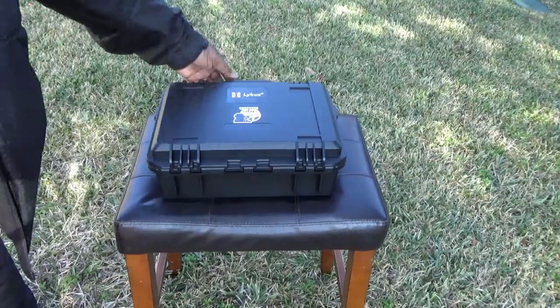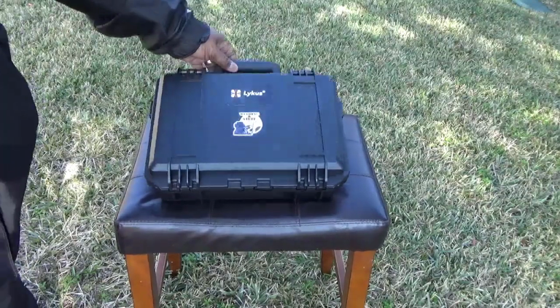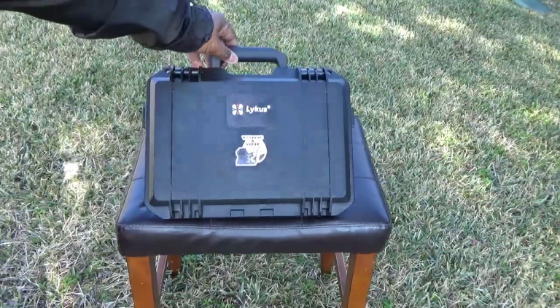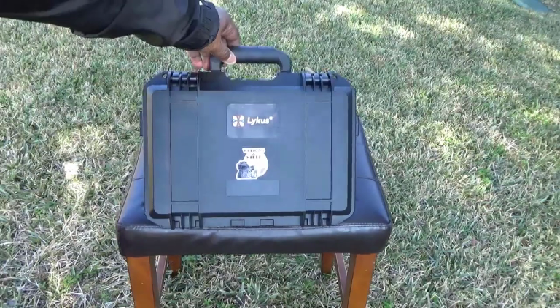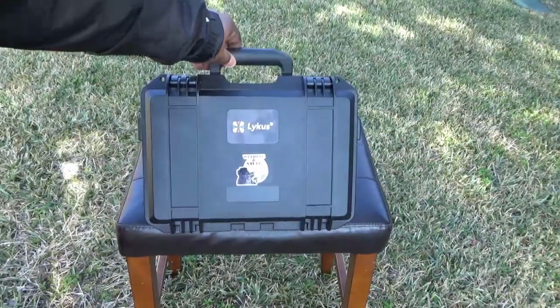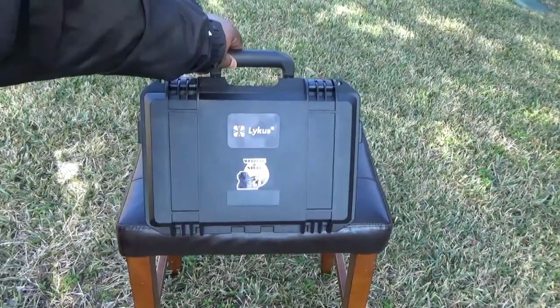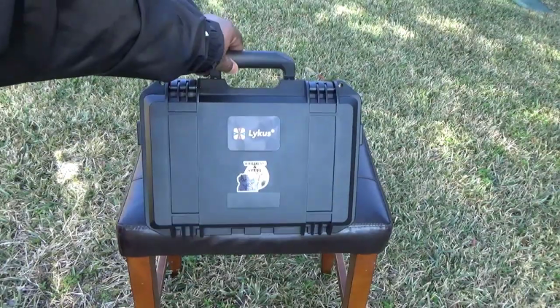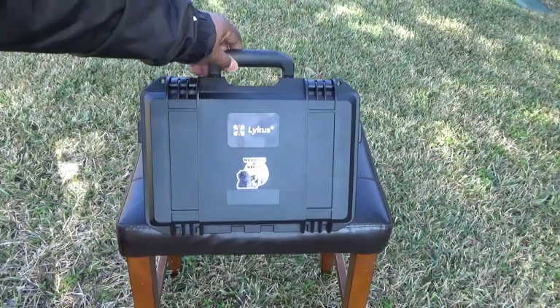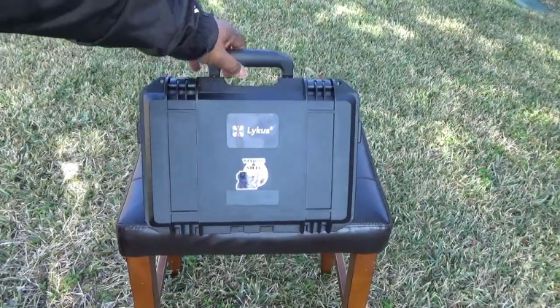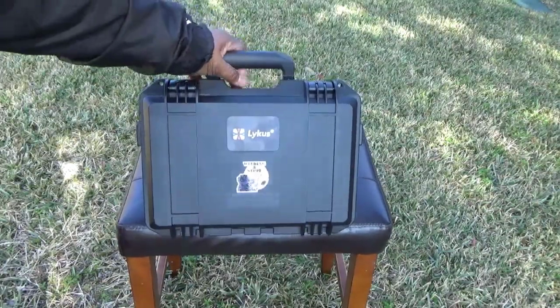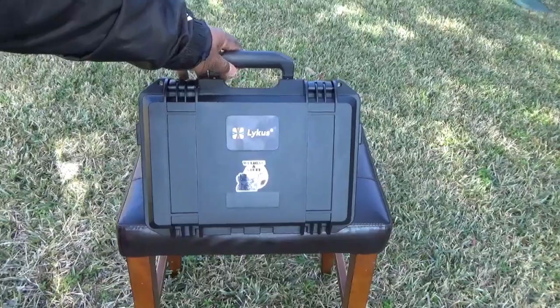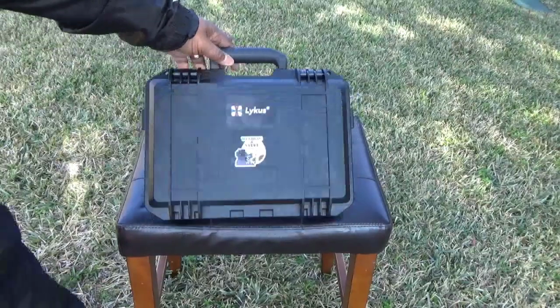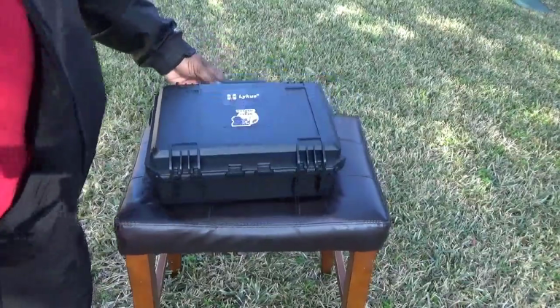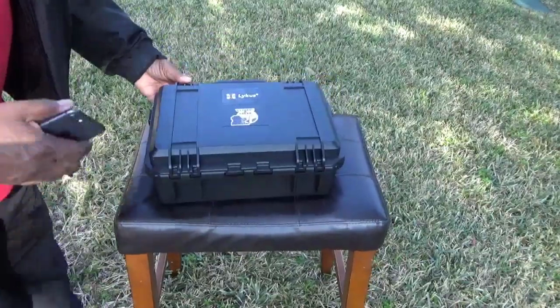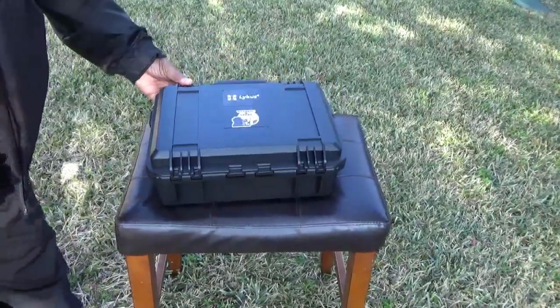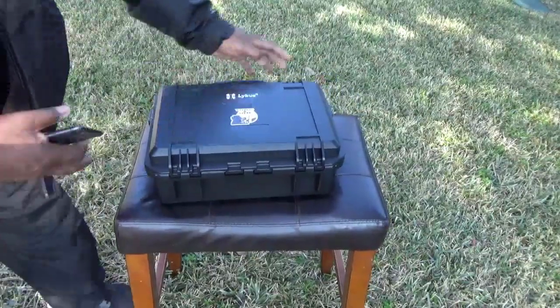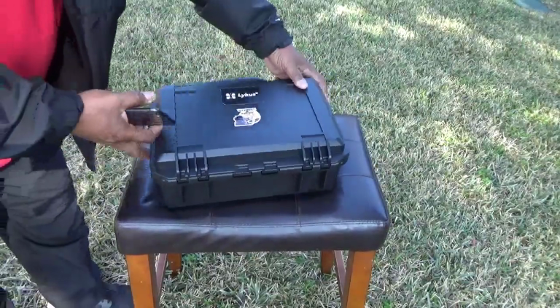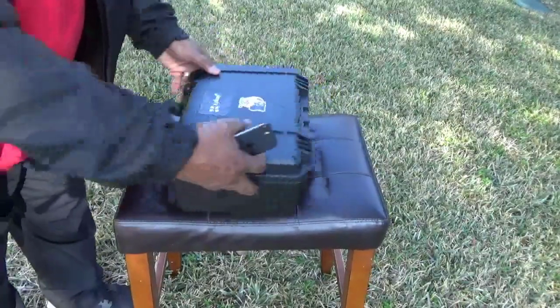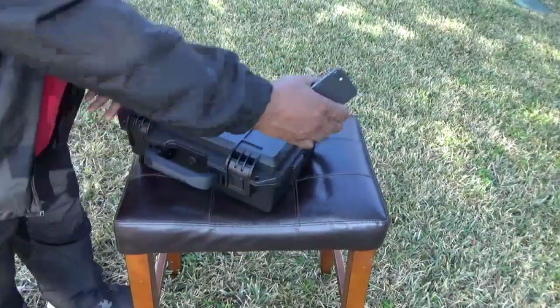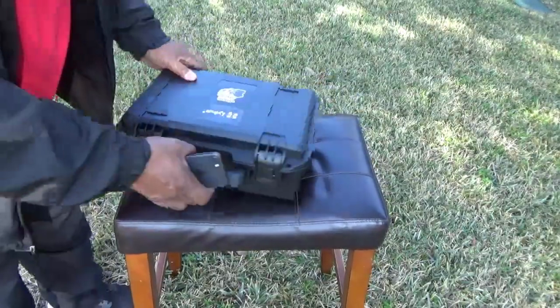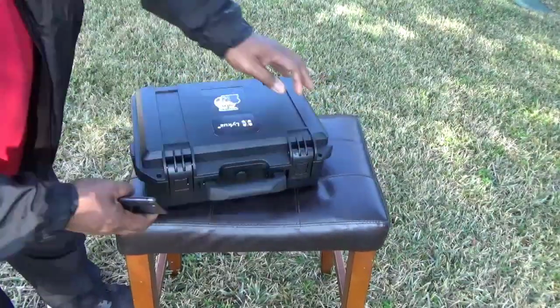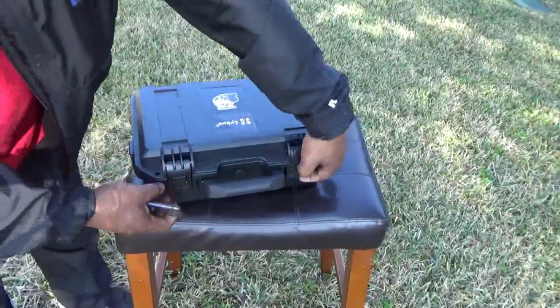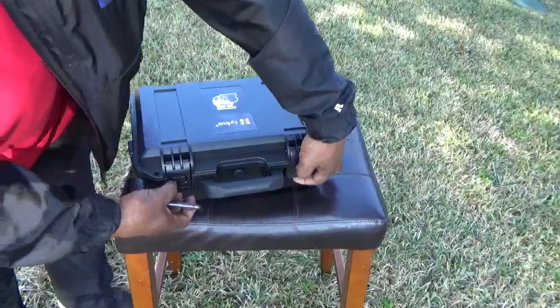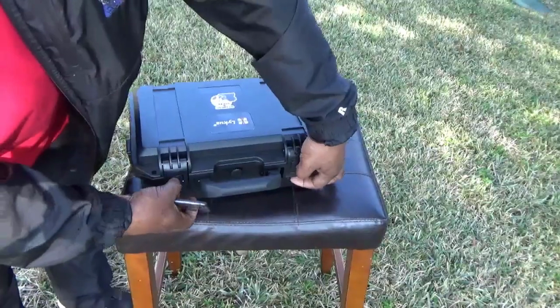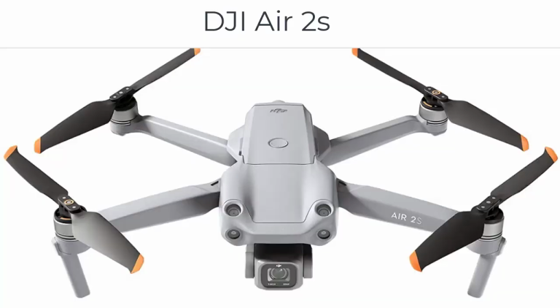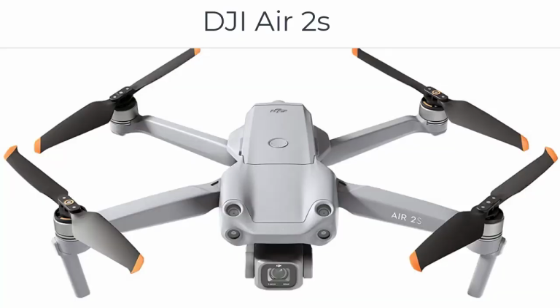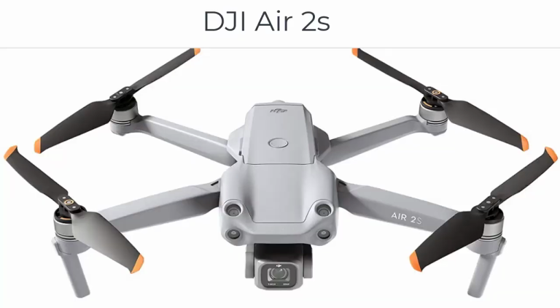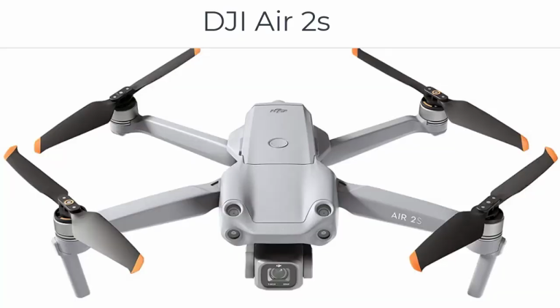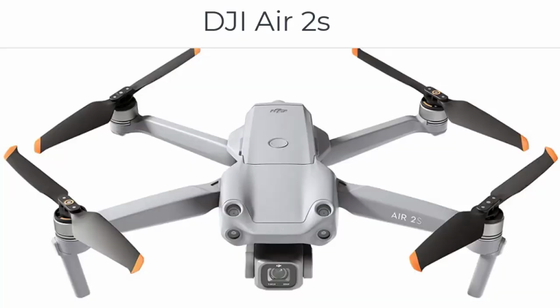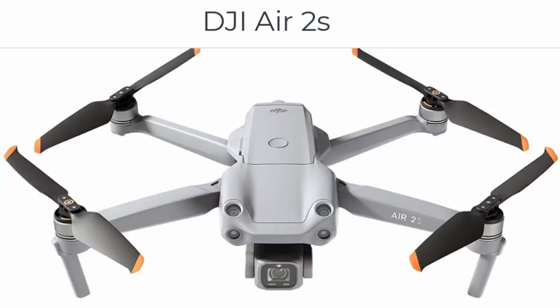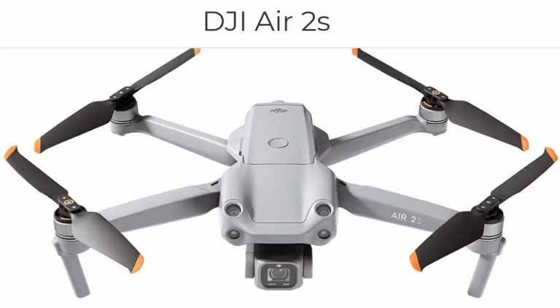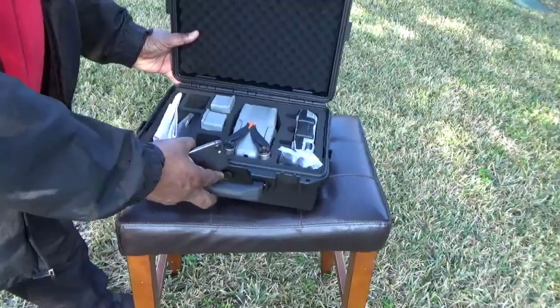If you watched my previous video you'll notice that I've only had this drone for about five days. I'm gonna show you how easy it is to take off and land this drone using your hand. This drone right here is the DJI Air 2S.